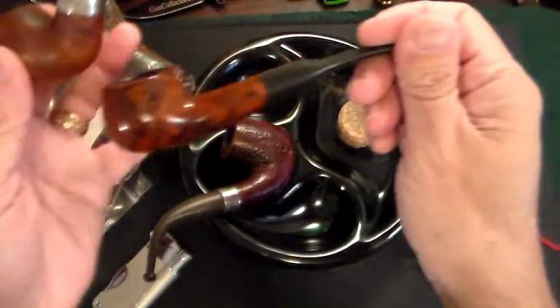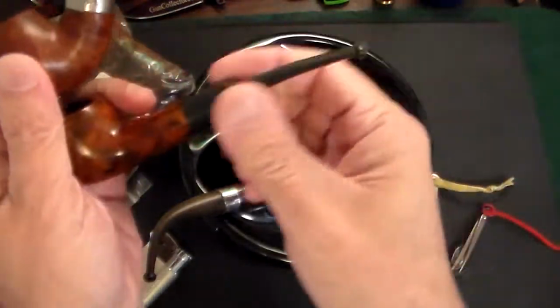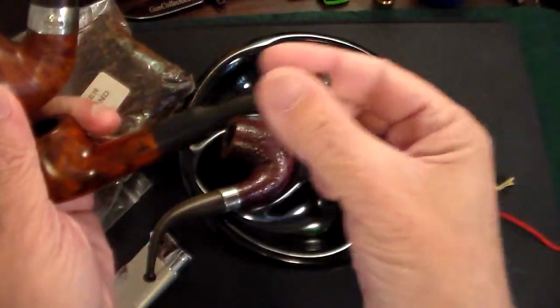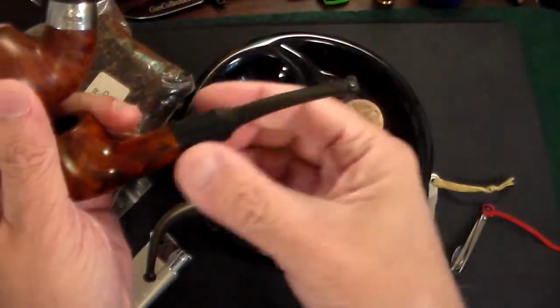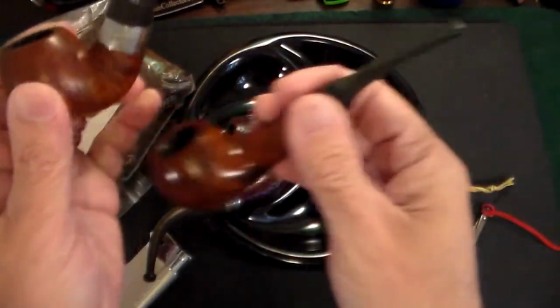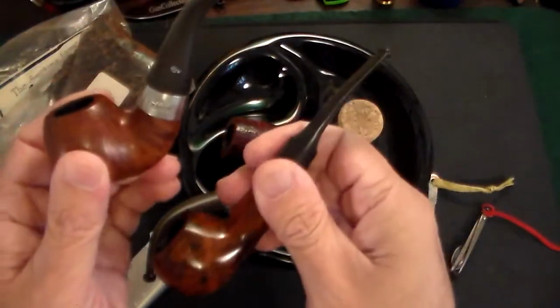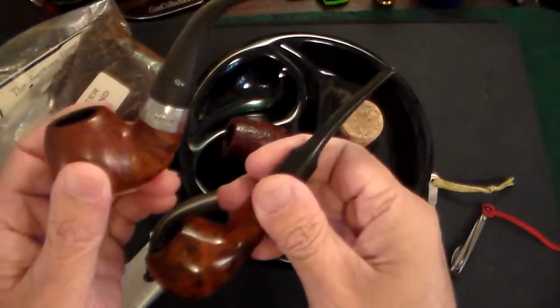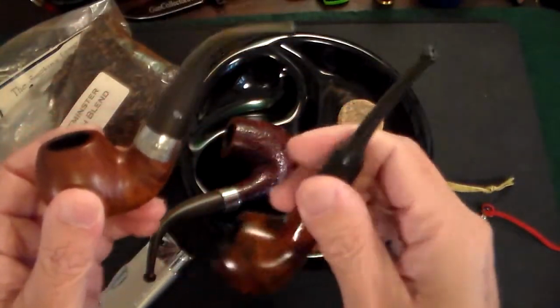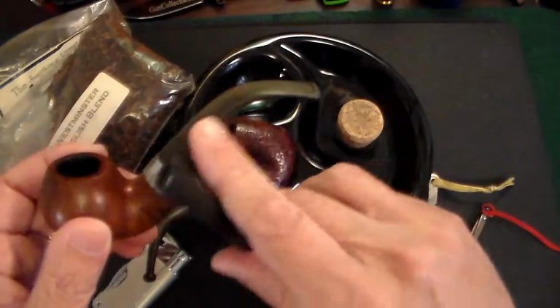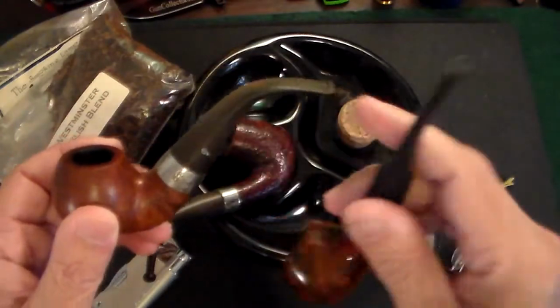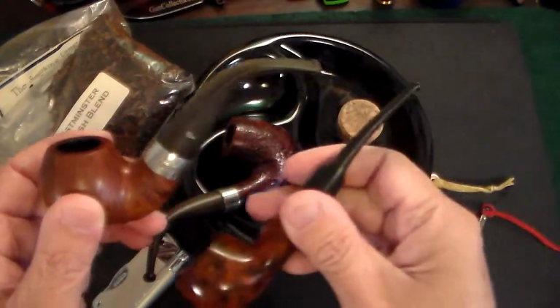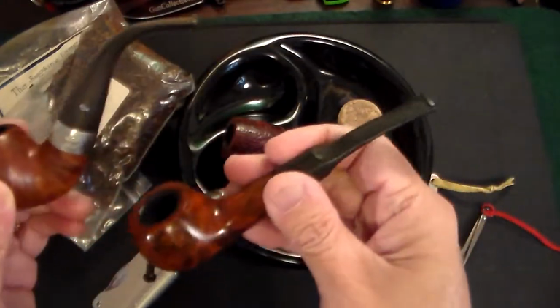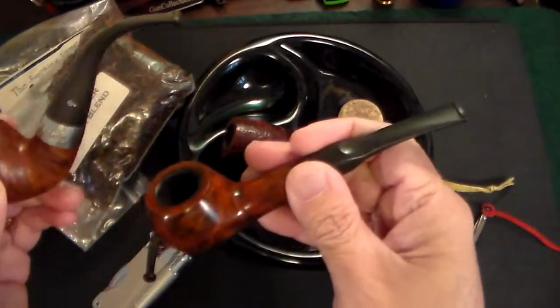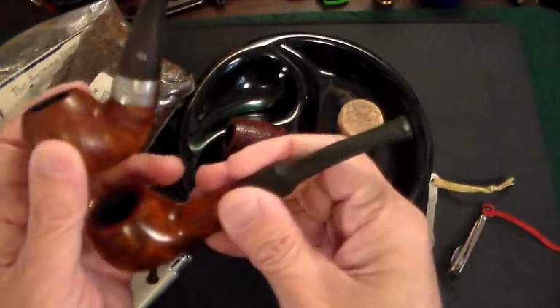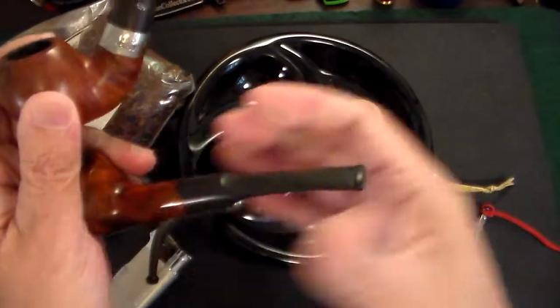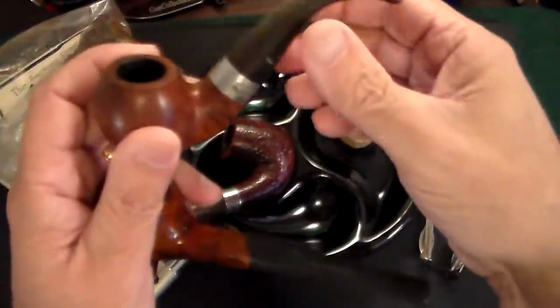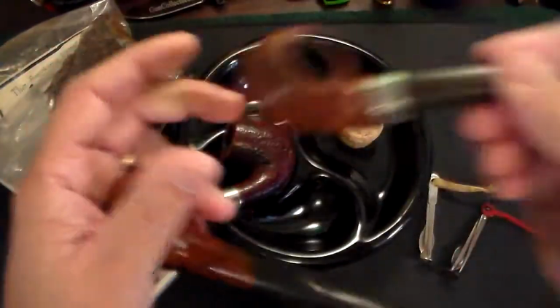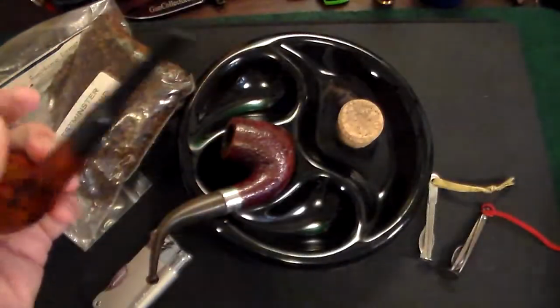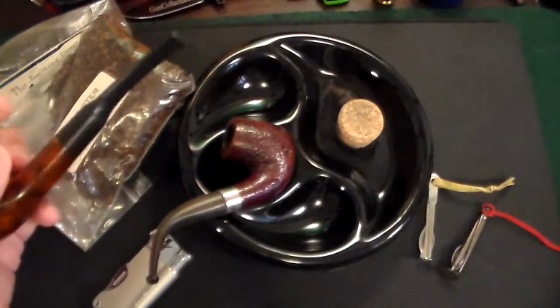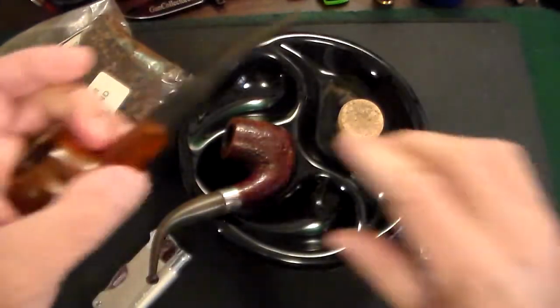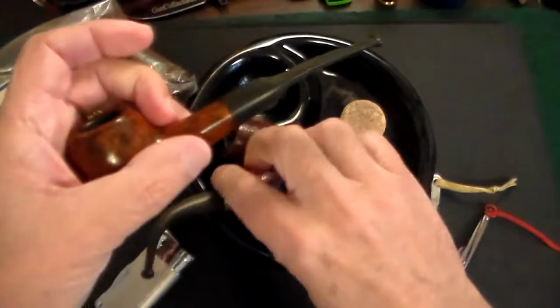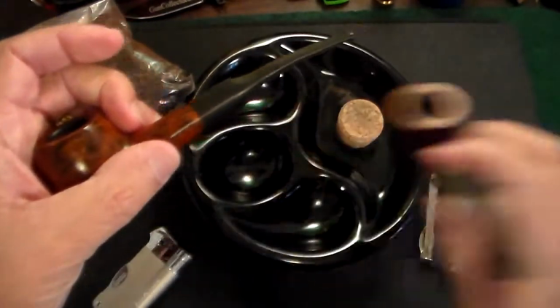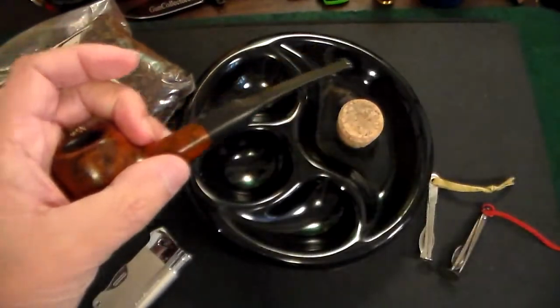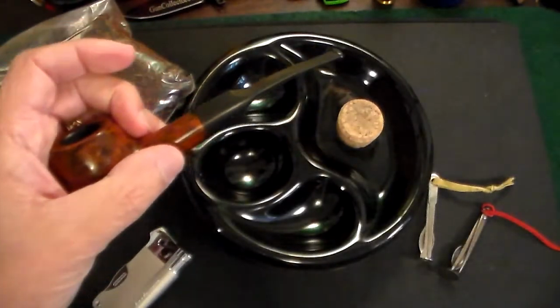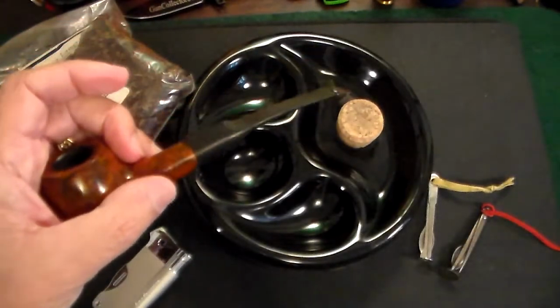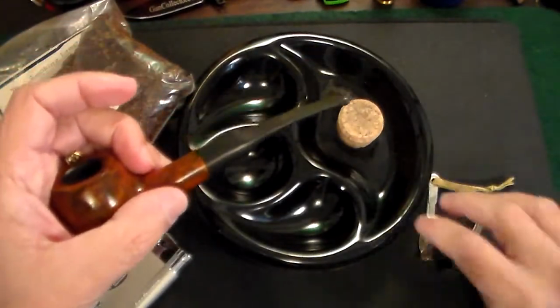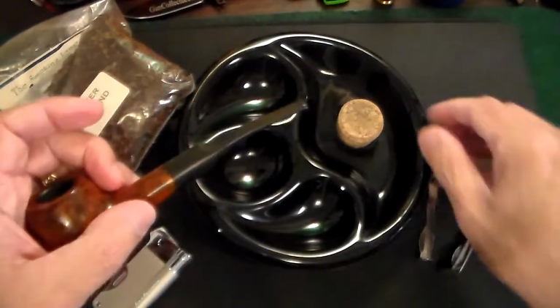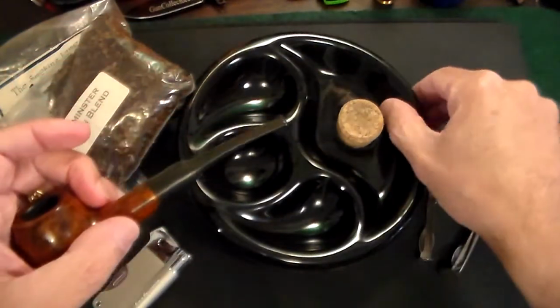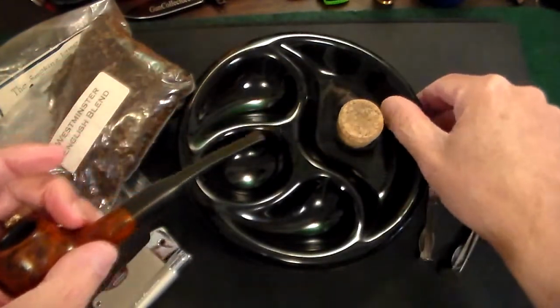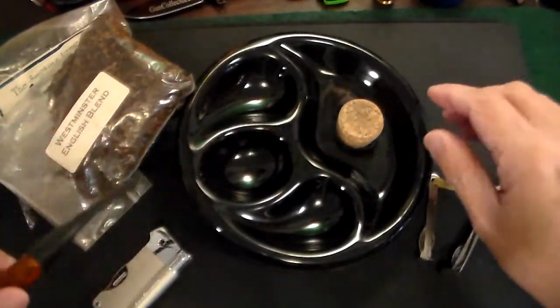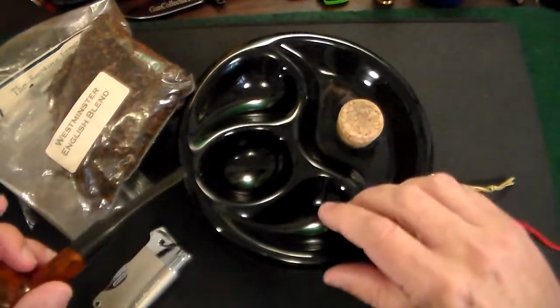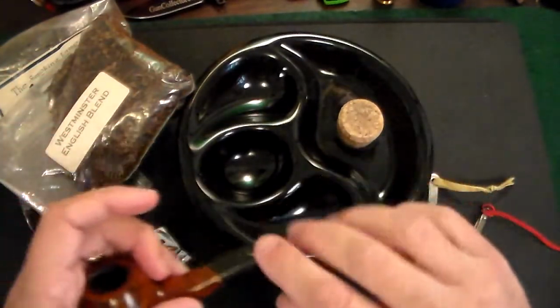Some pipes have a straight stem and some have a bent stem. For the purpose of this video, we're going to use this simple straight stem pipe.